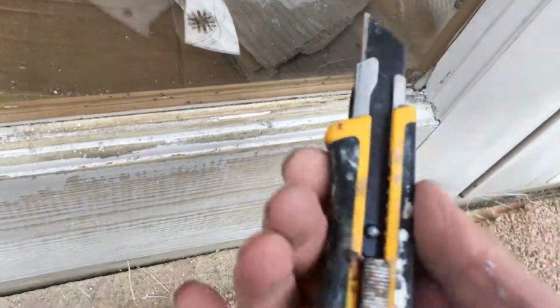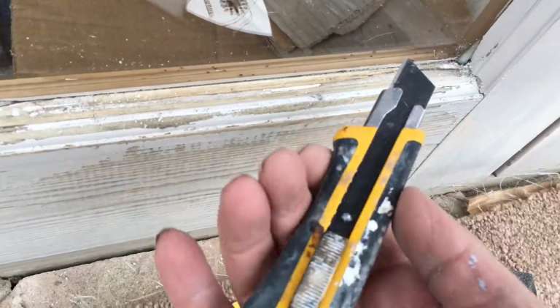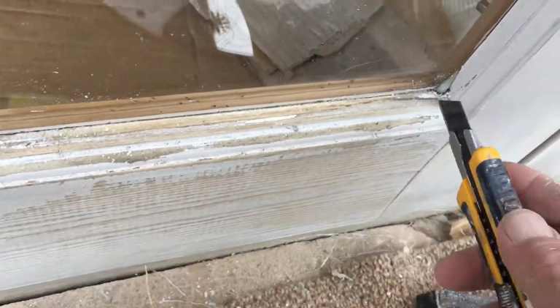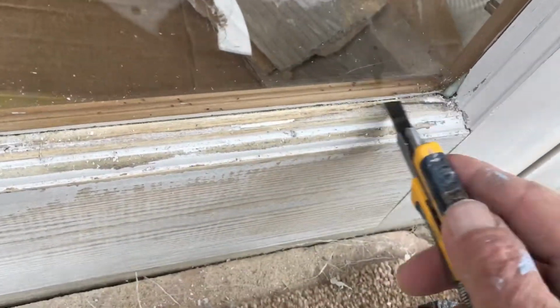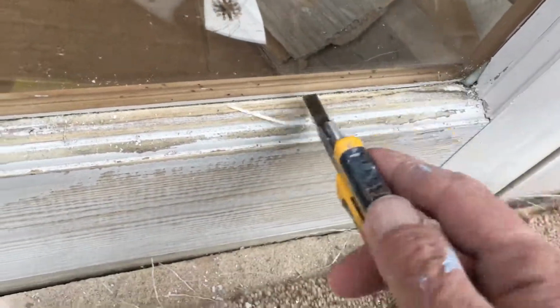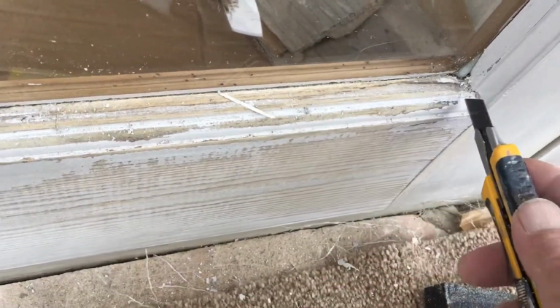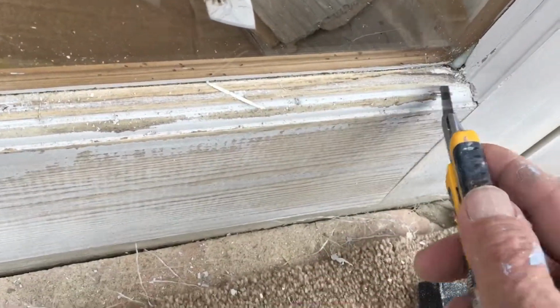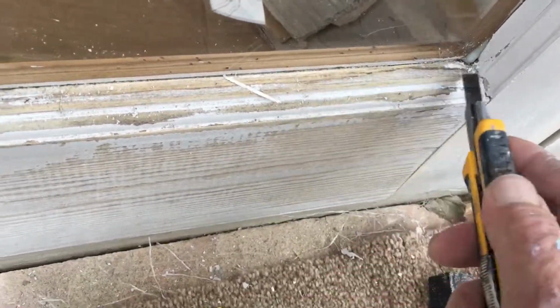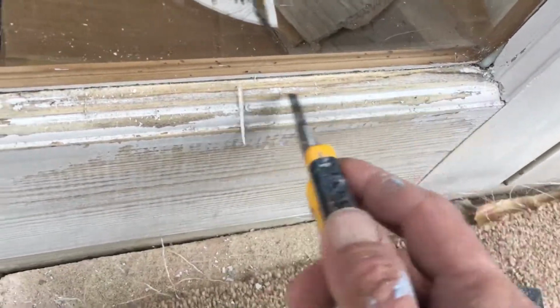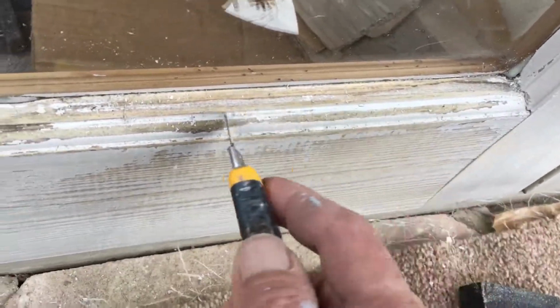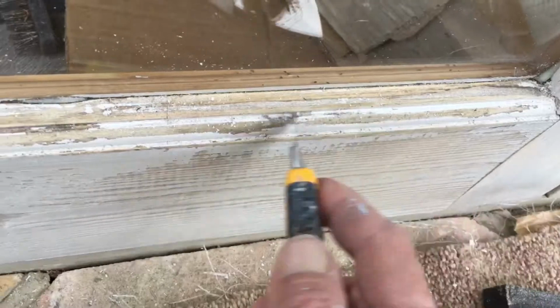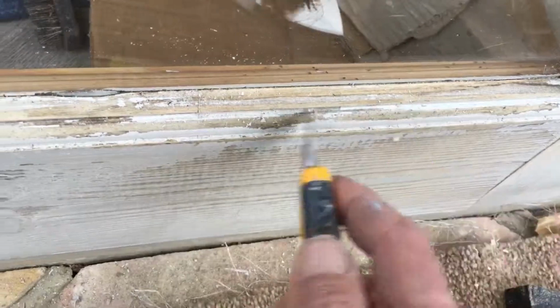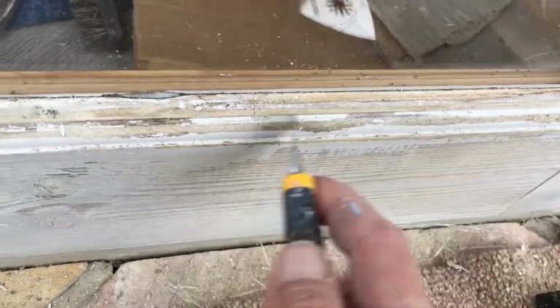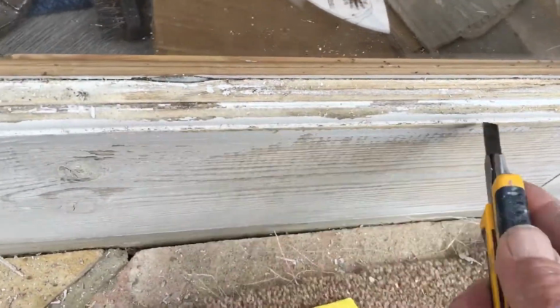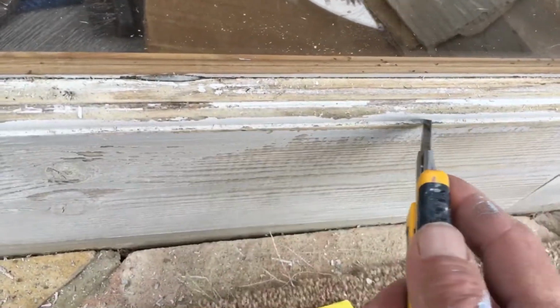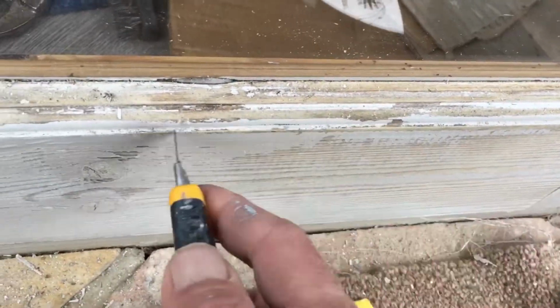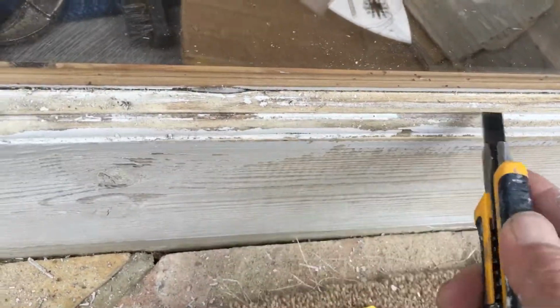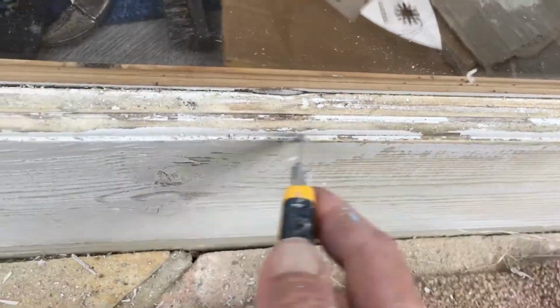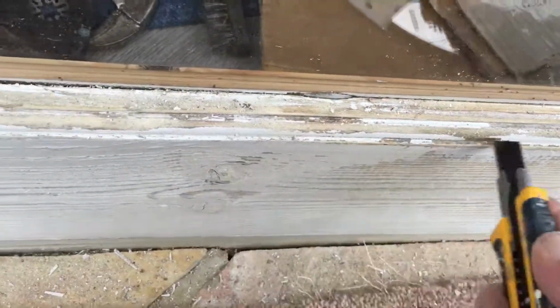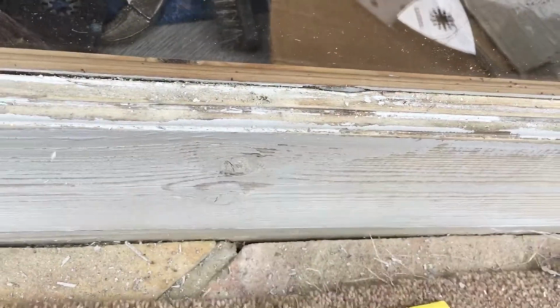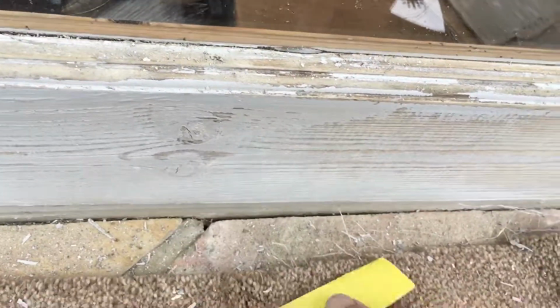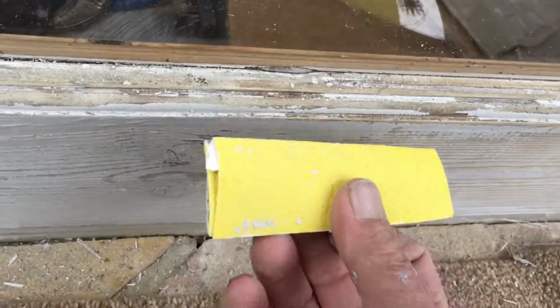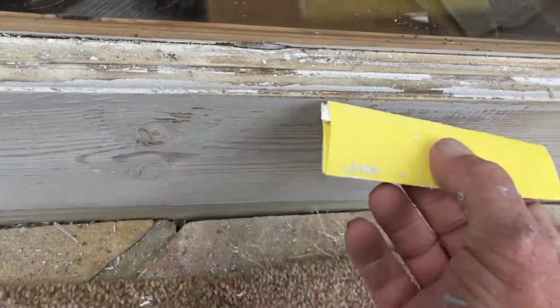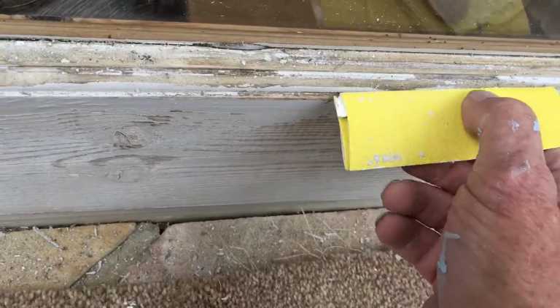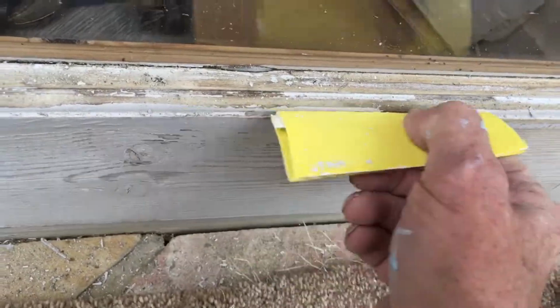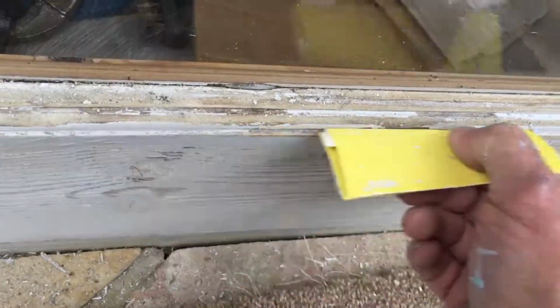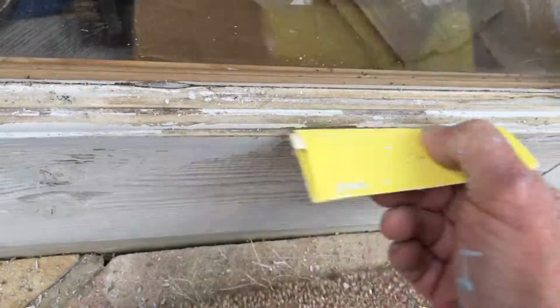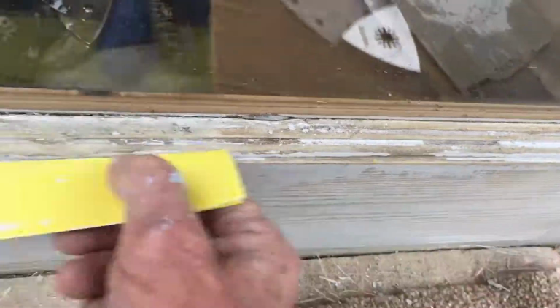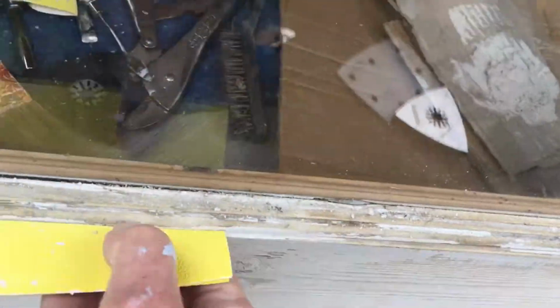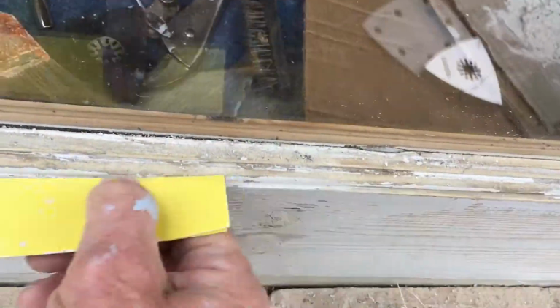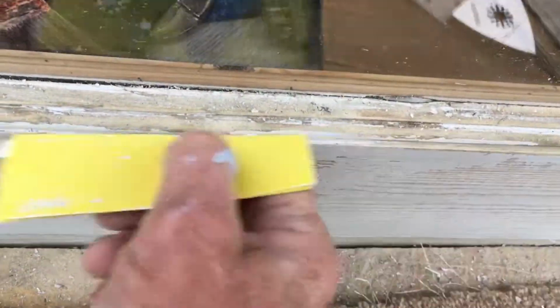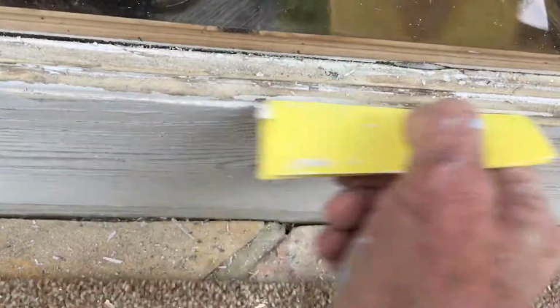But here's the best thing so far this morning: a razor blade safety blade, just scraping it out like this. That makes it so good. And then I'll just take a little piece of sandpaper and hit it with that.